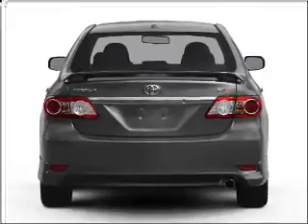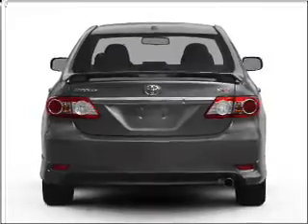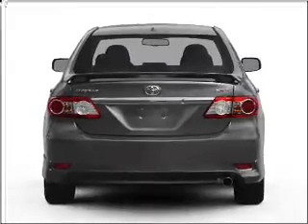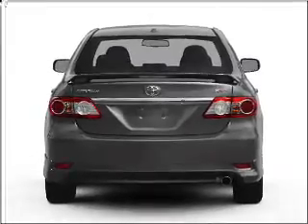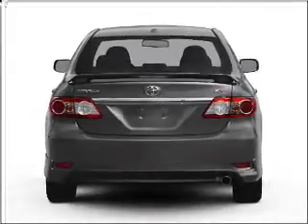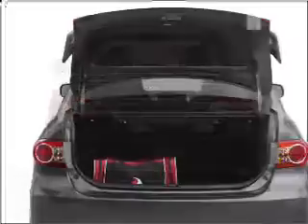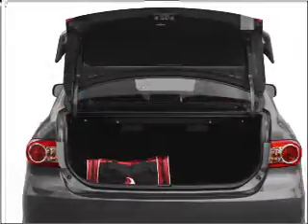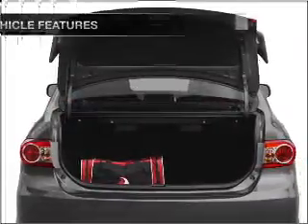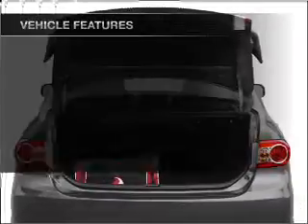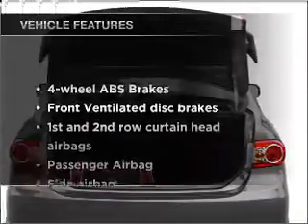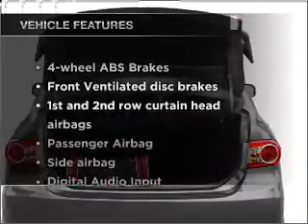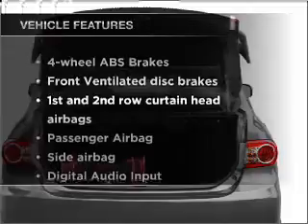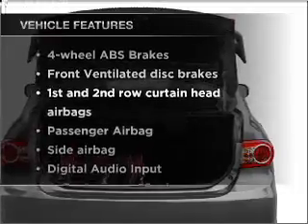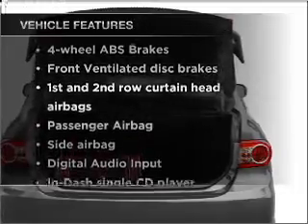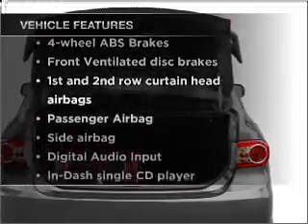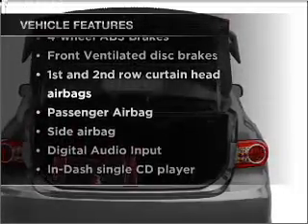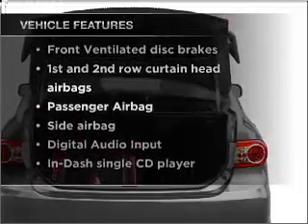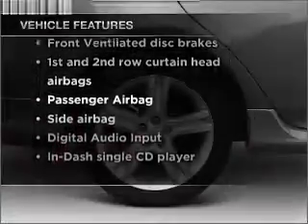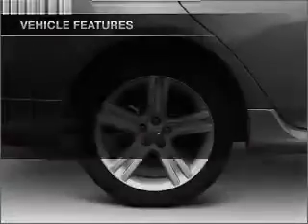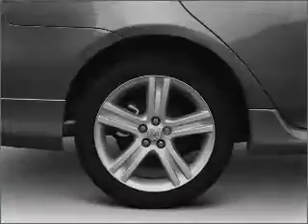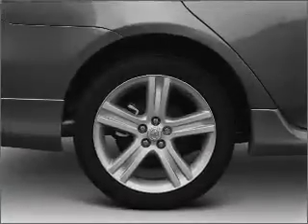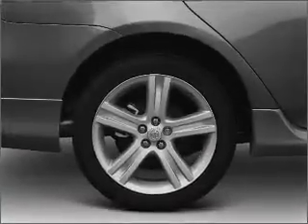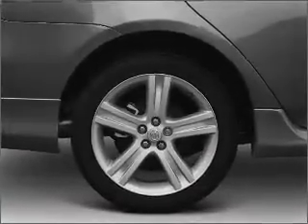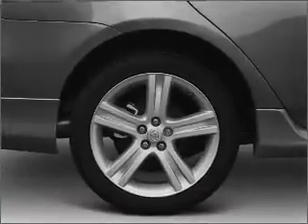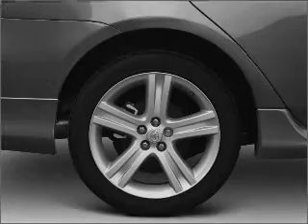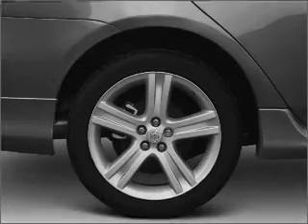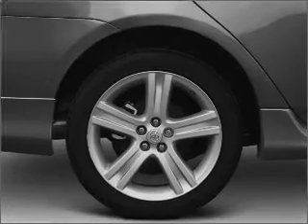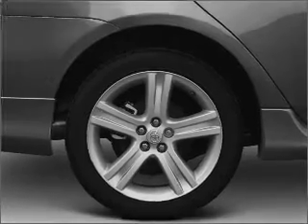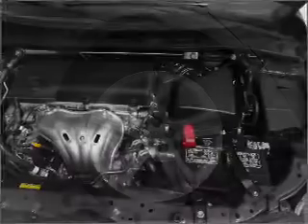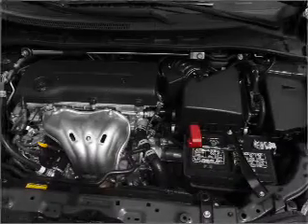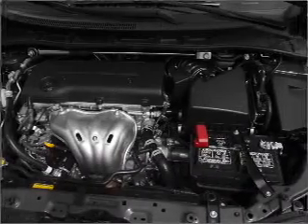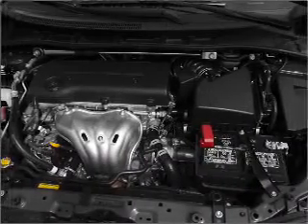Brake safely with the anti-lock braking system. And with these notable features, you won't want to miss out on the opportunity to own this amazing ride: air conditioning, power steering, power mirrors, and AM-FM stereo with a CD player.